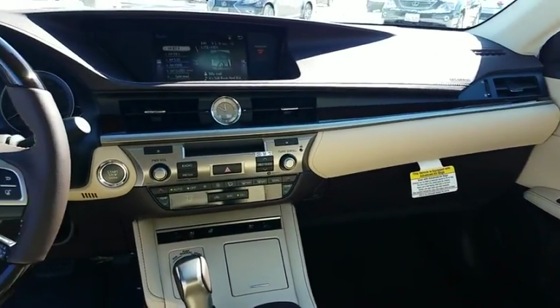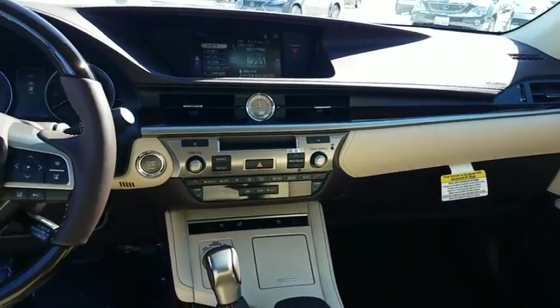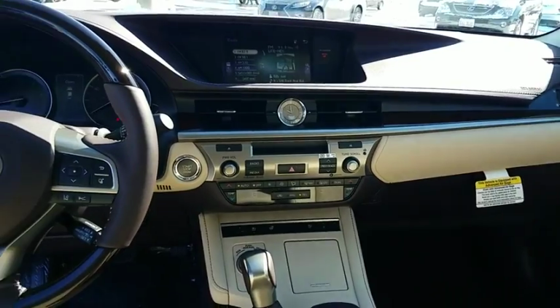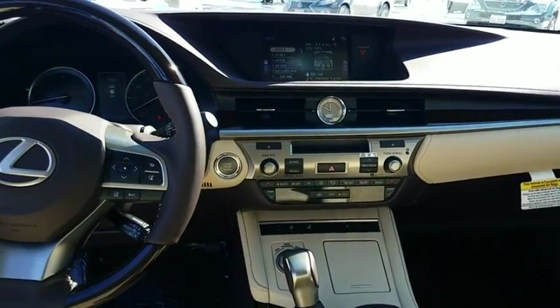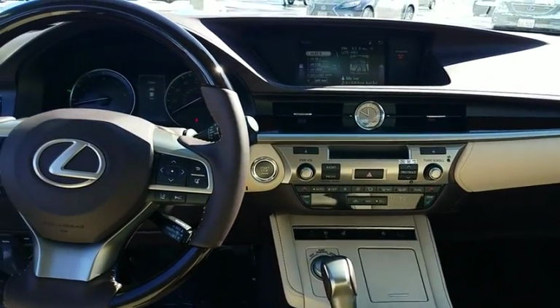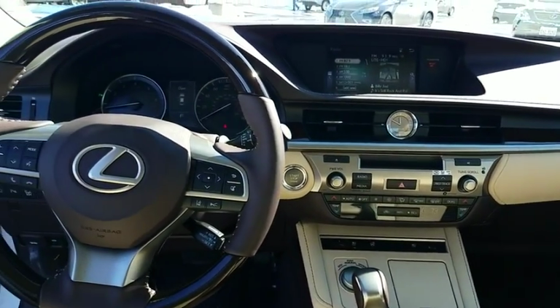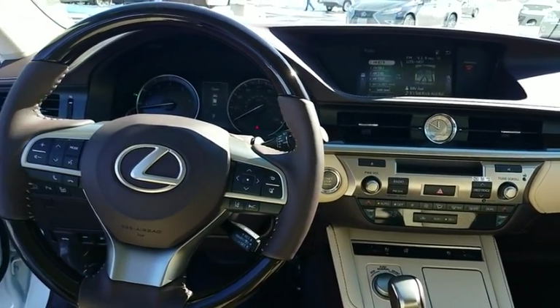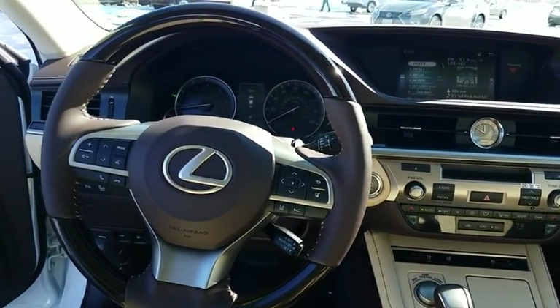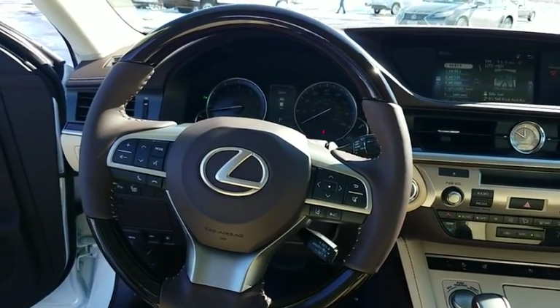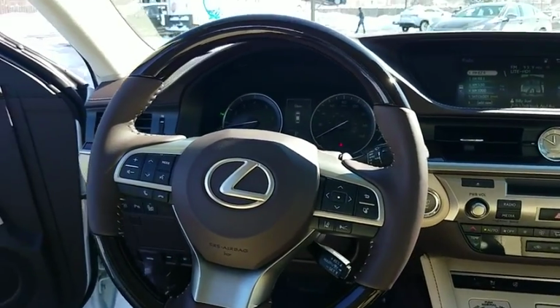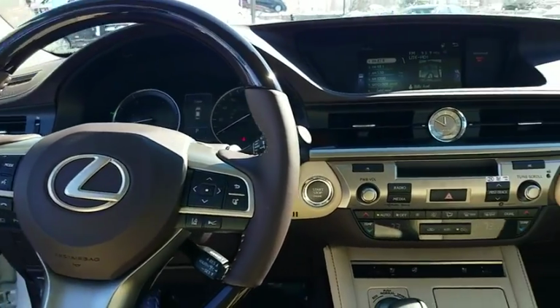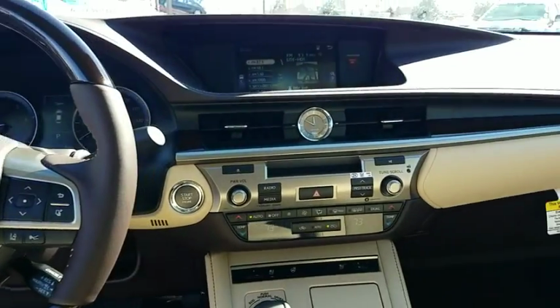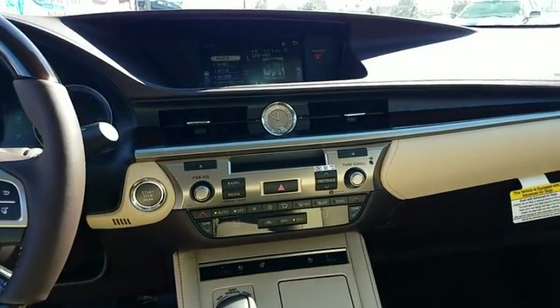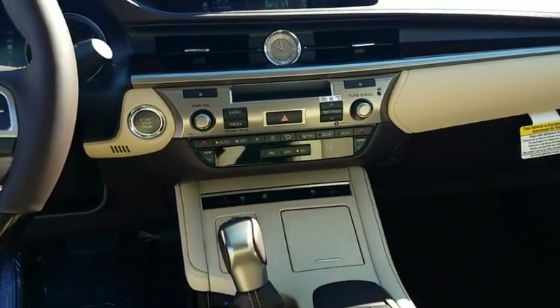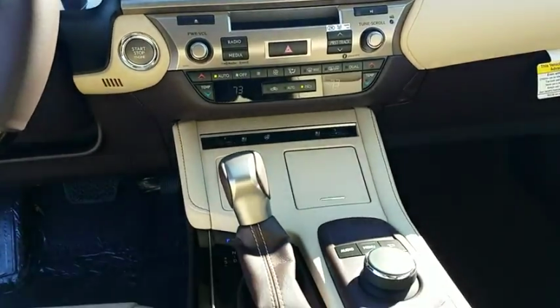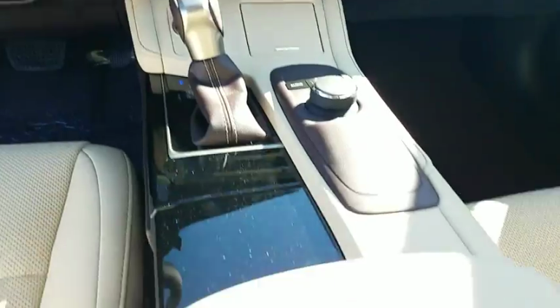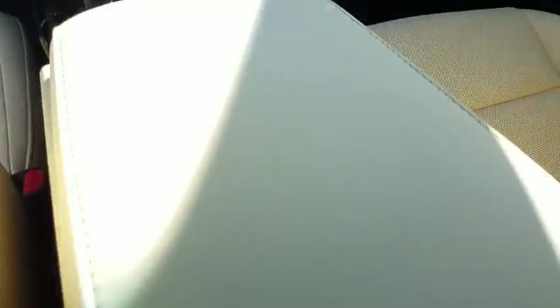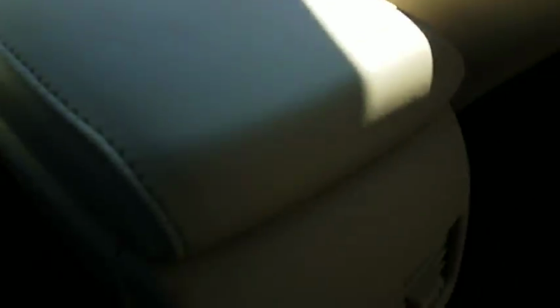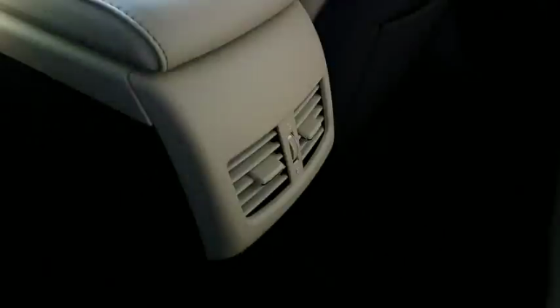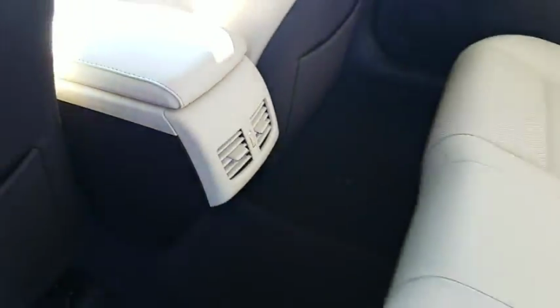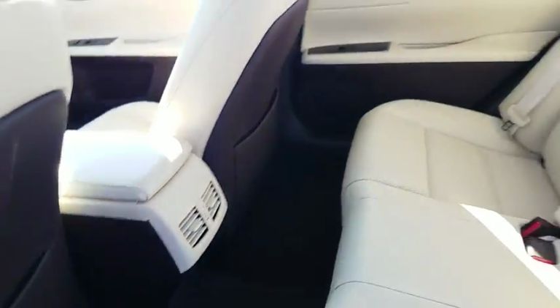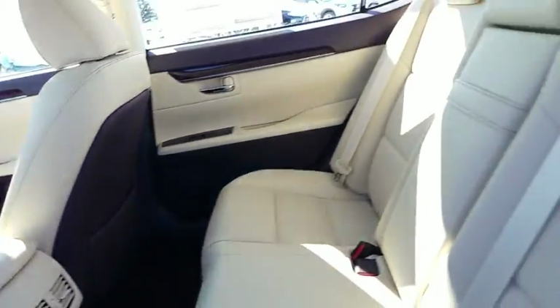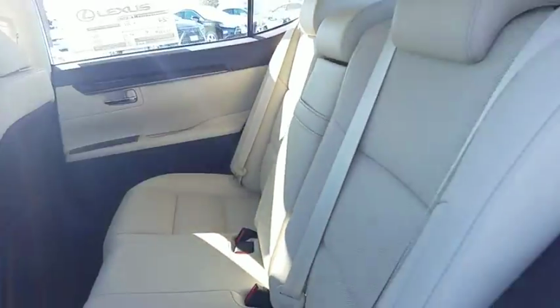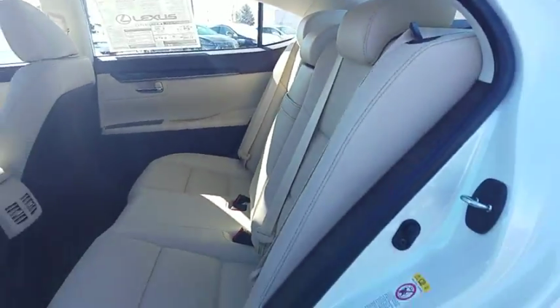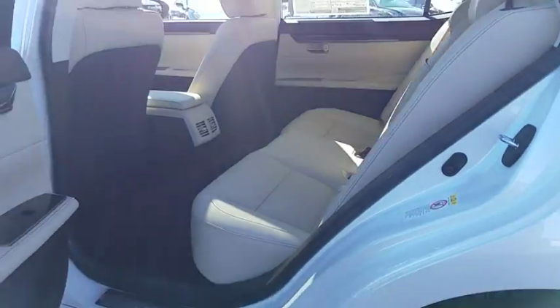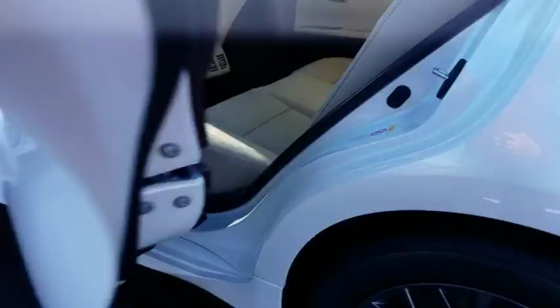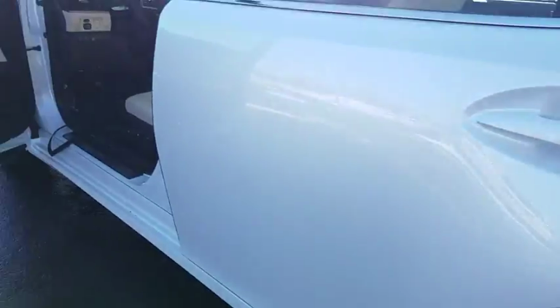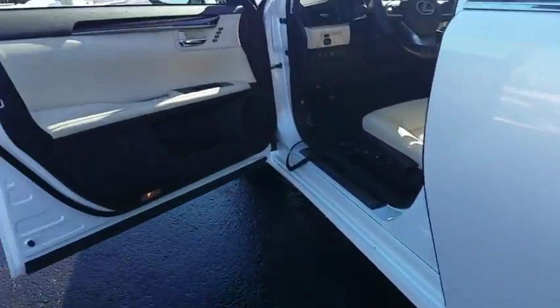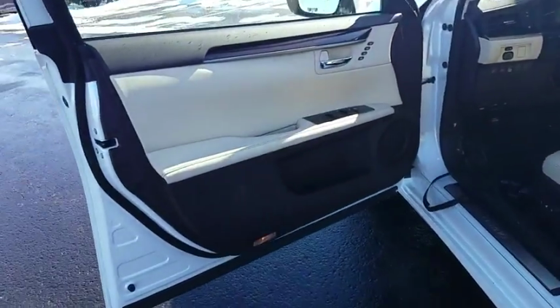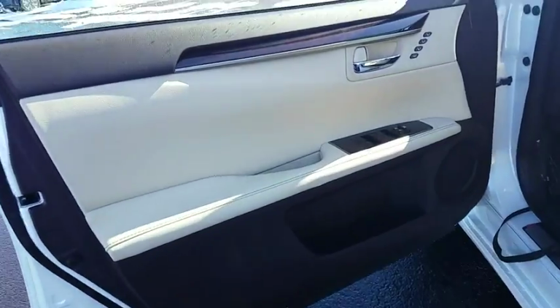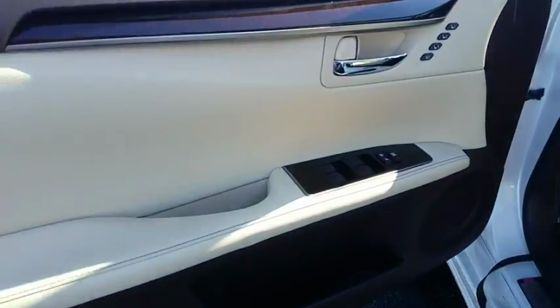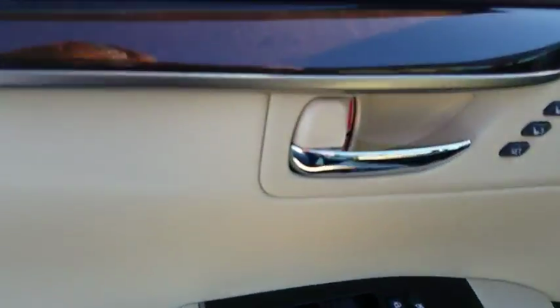Leather wrapped steering wheel, power steering, adjustable steering wheel, auto dimming rear view mirror, keyless start, floor mats, cruise control, aluminum wheels, four-wheel disc brakes, universal garage door opener.